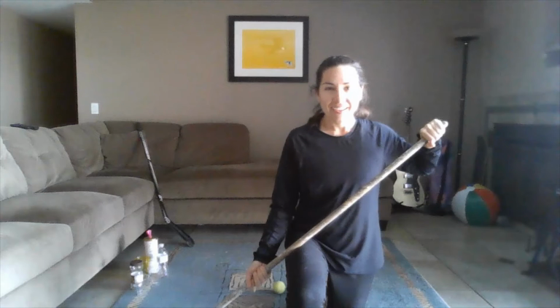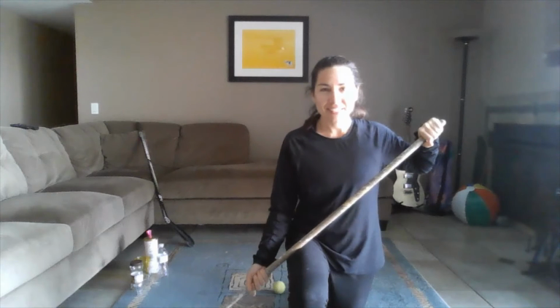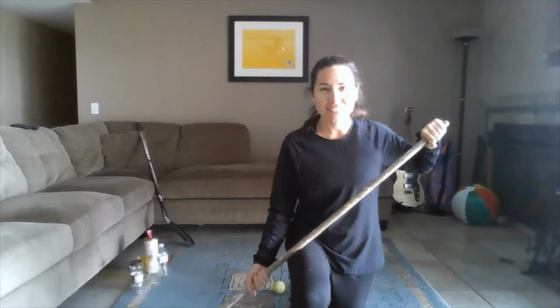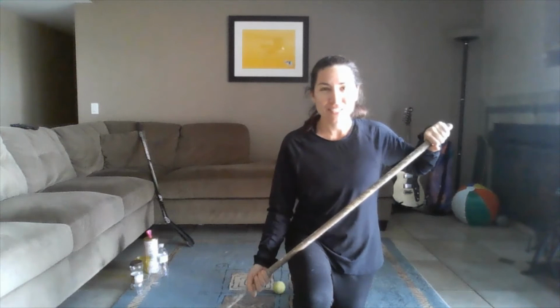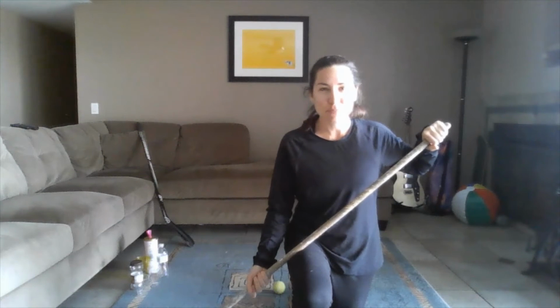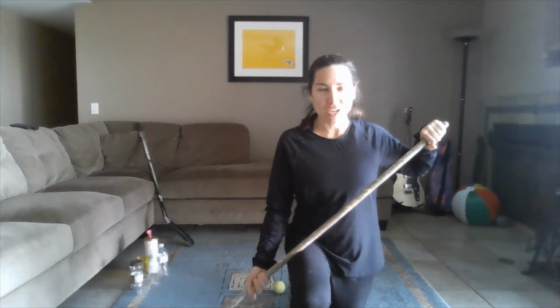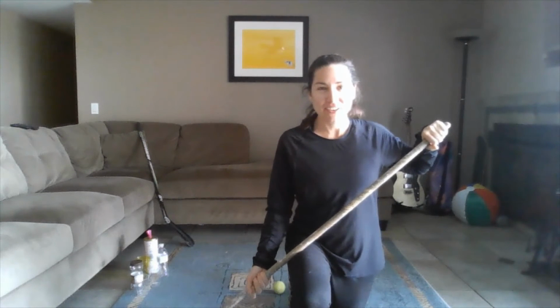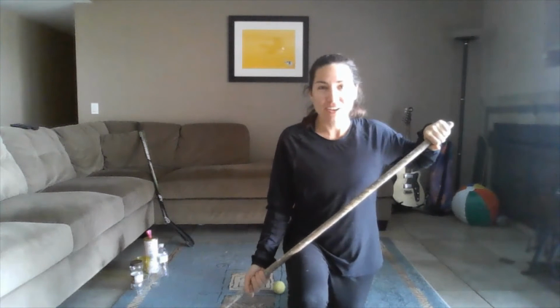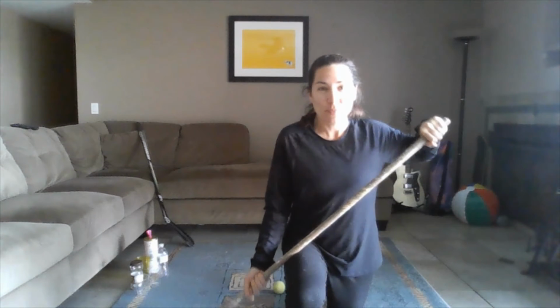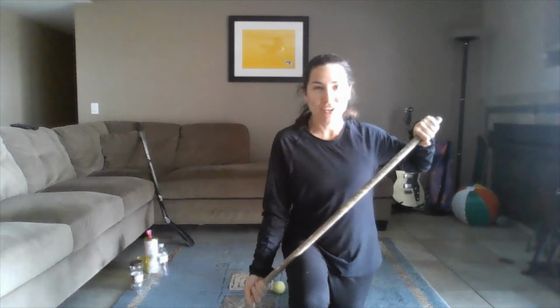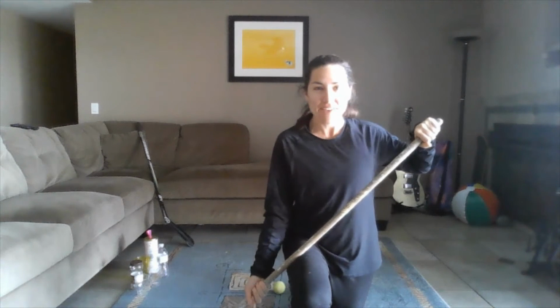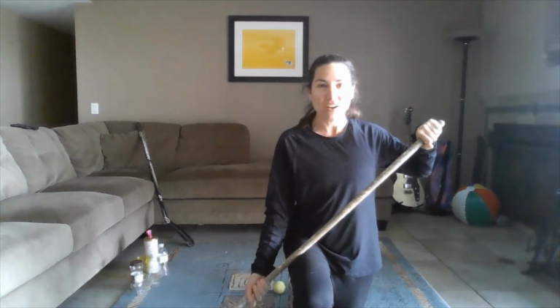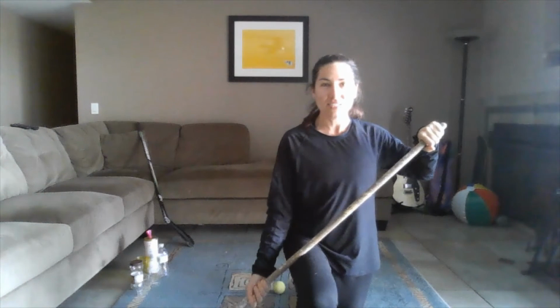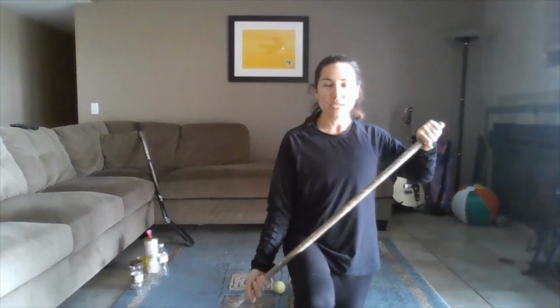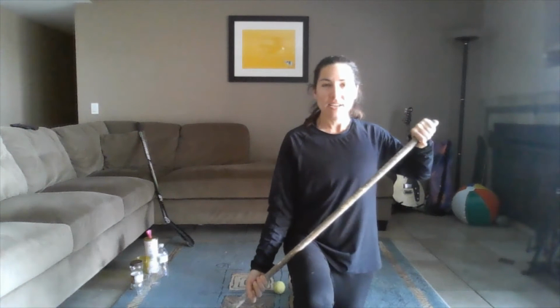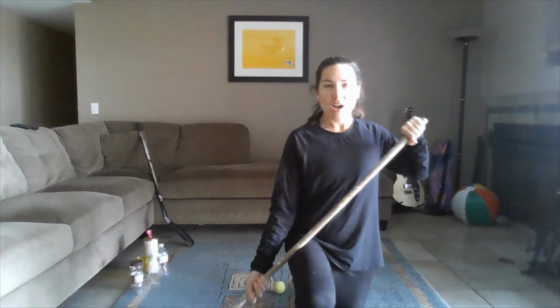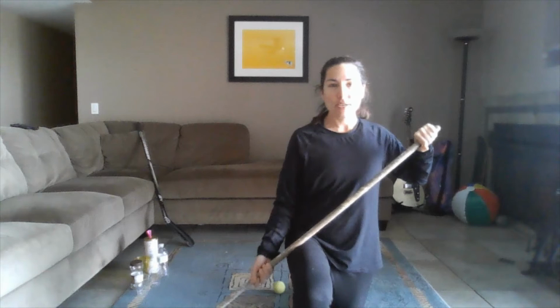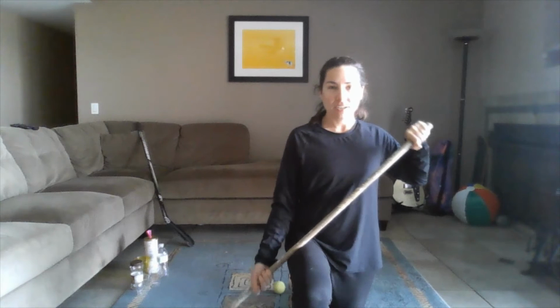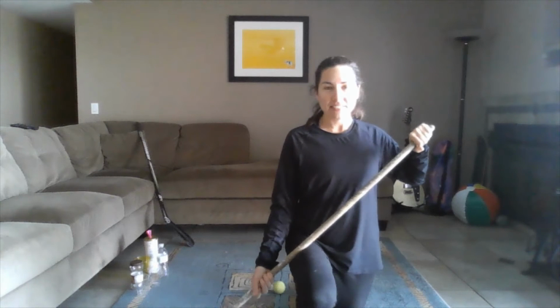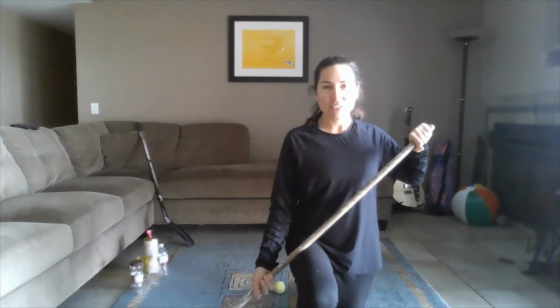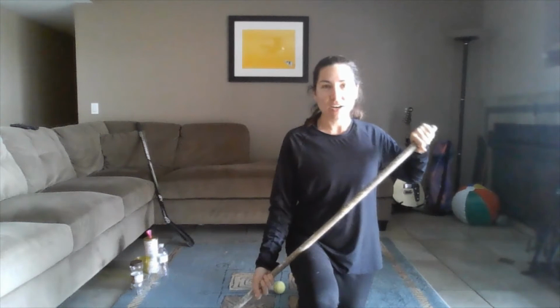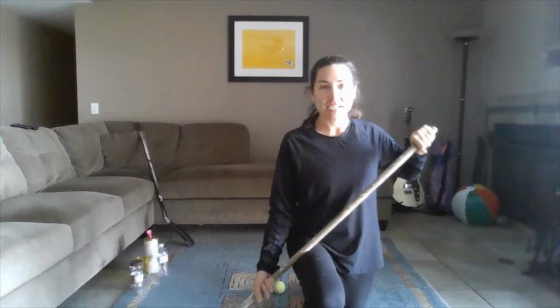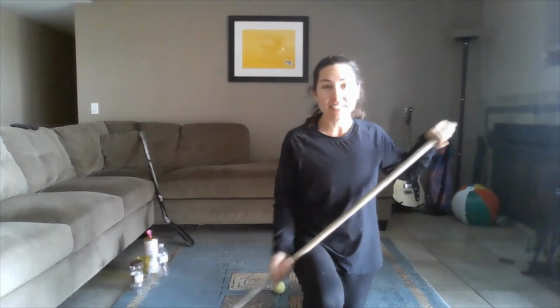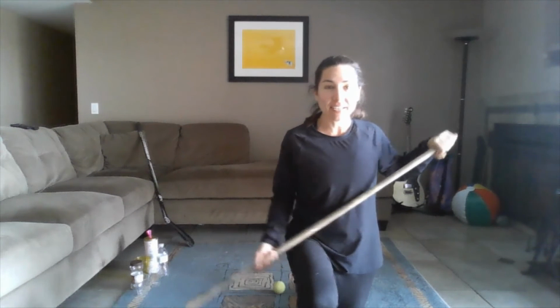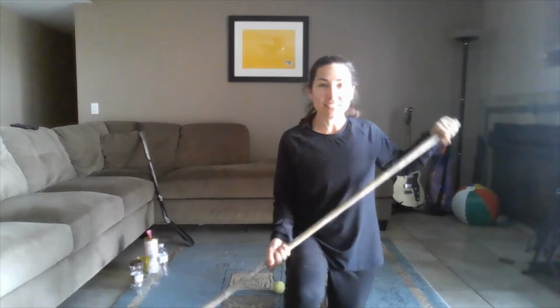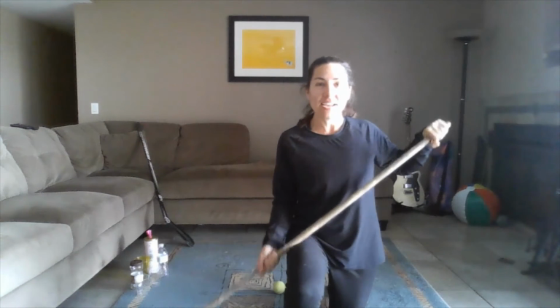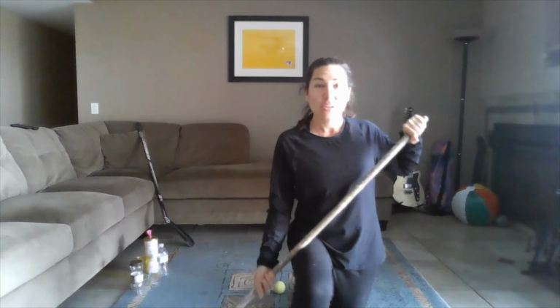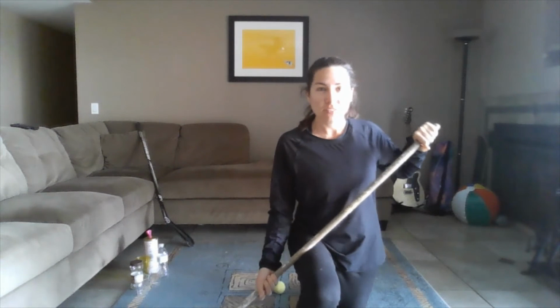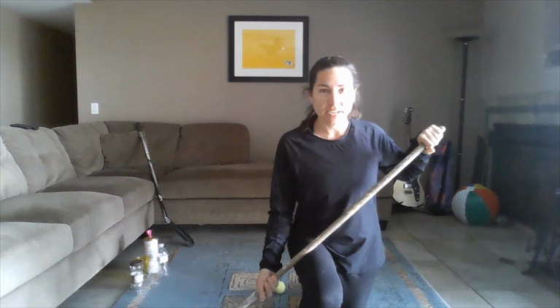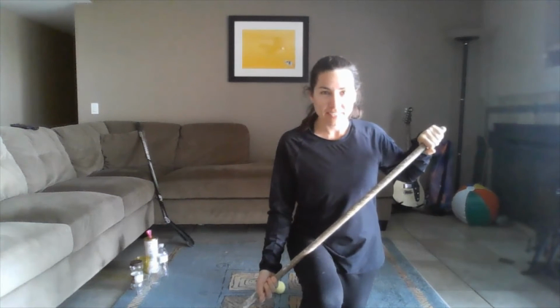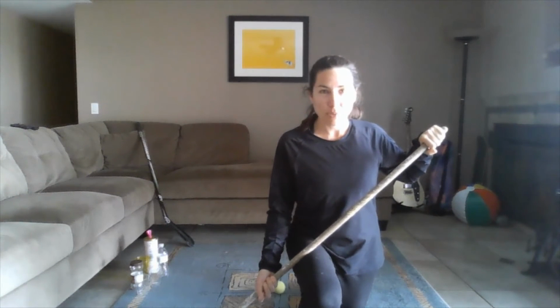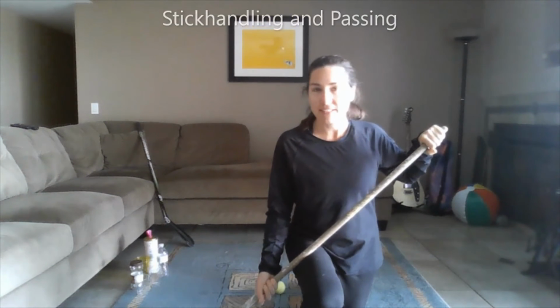Hey LCA students, it's Ms. Mitch Lack here. I hope that you're having an awesome week. We are going to continue our hockey stick handling today. We're also going to add in some passing.